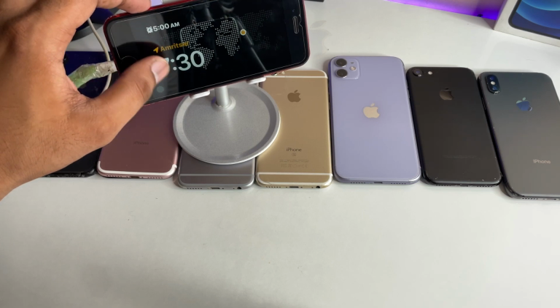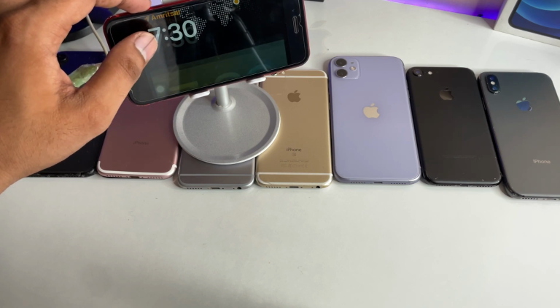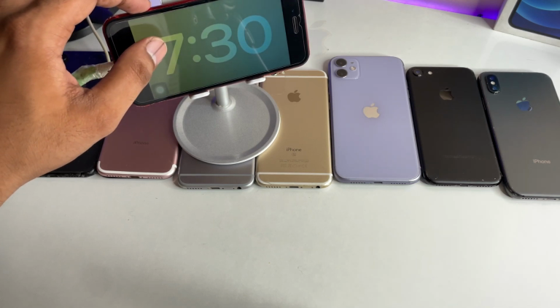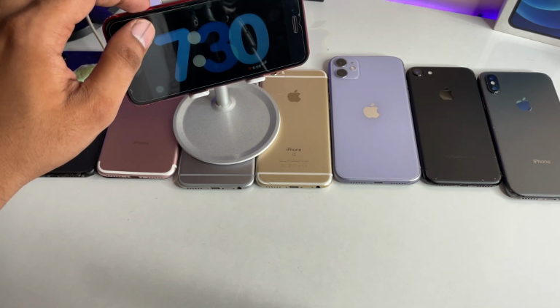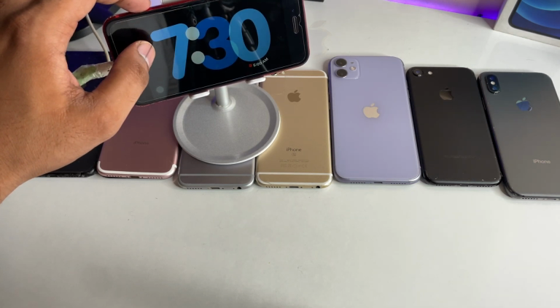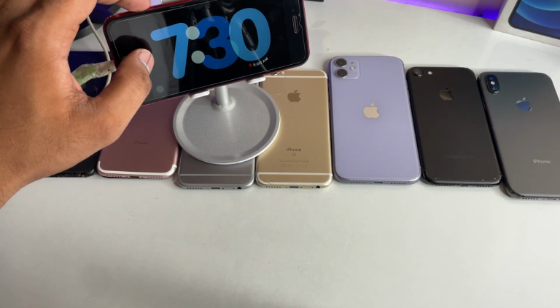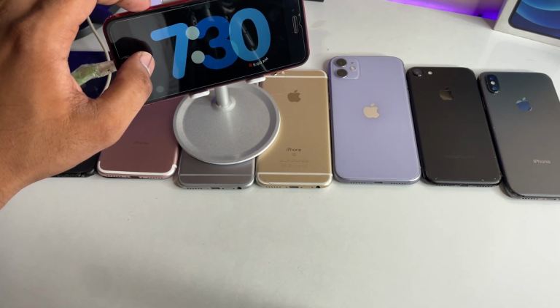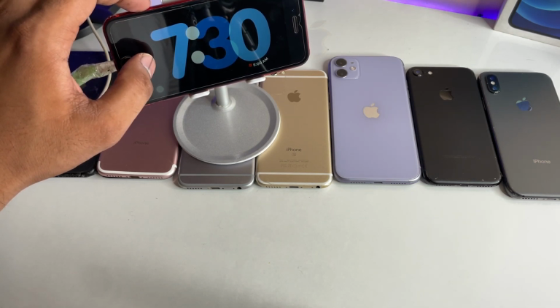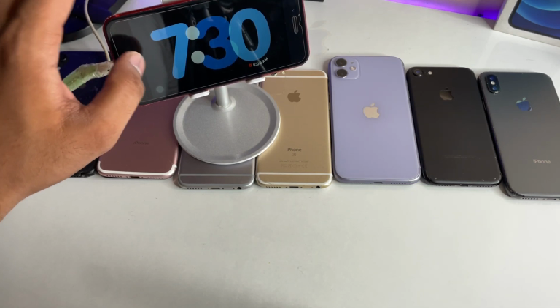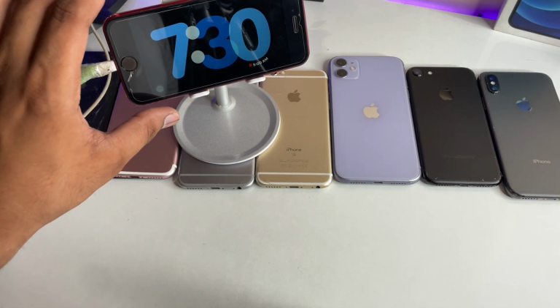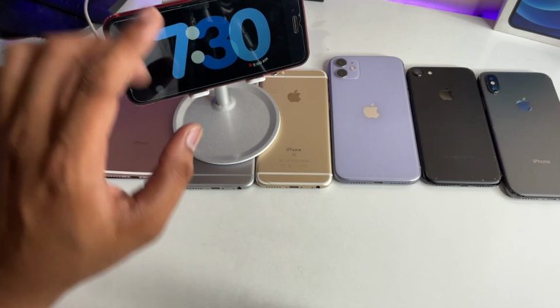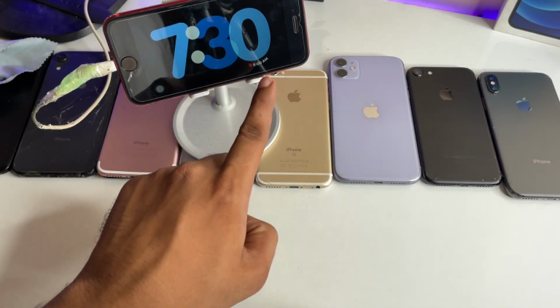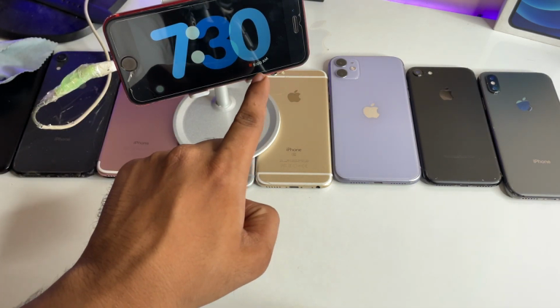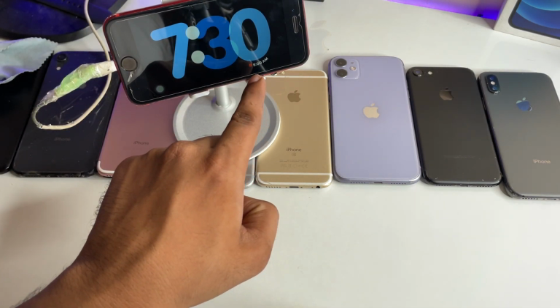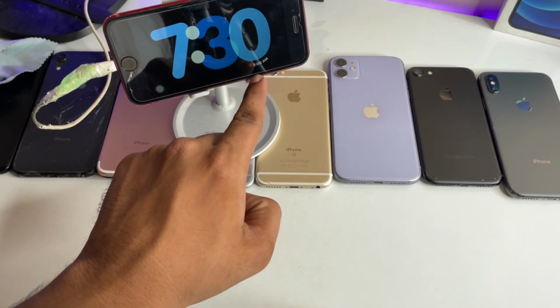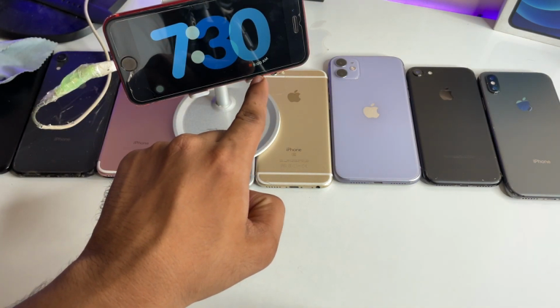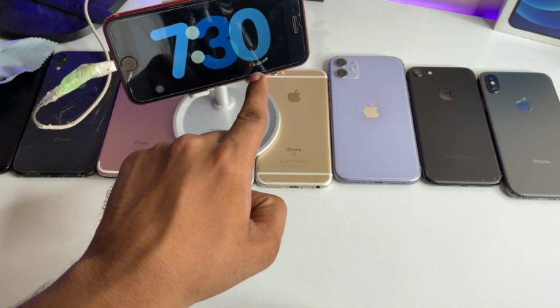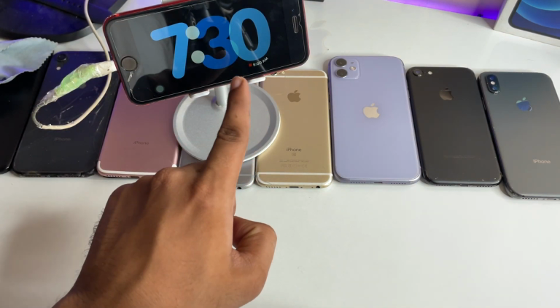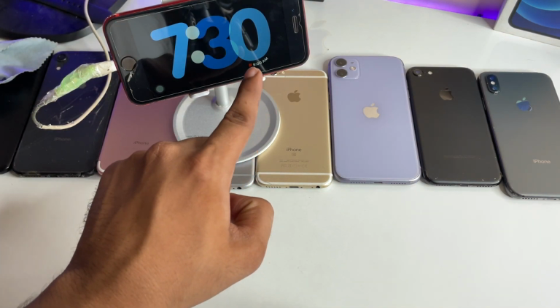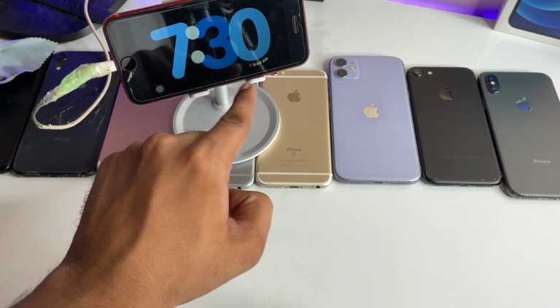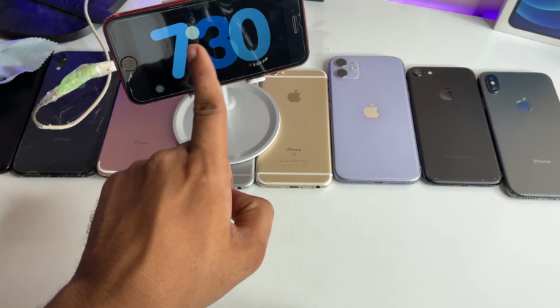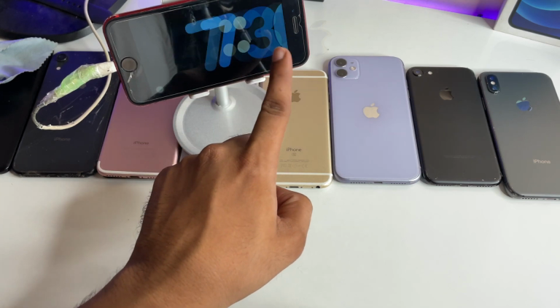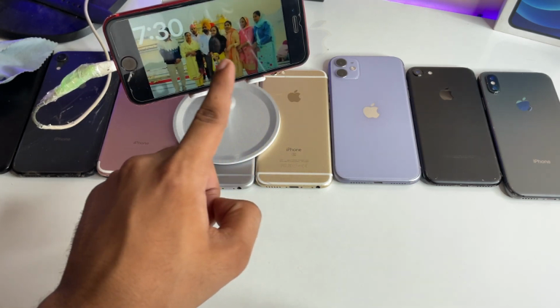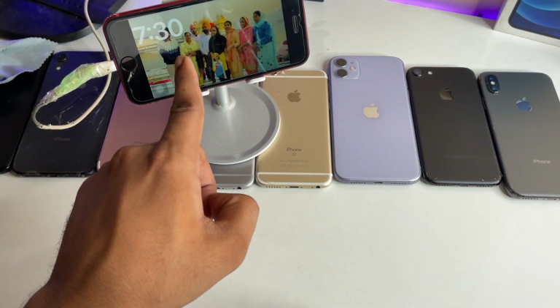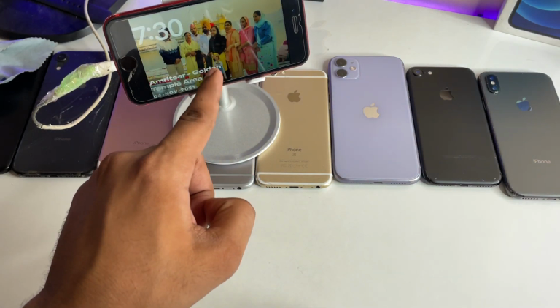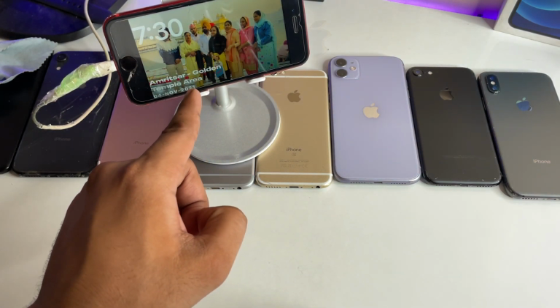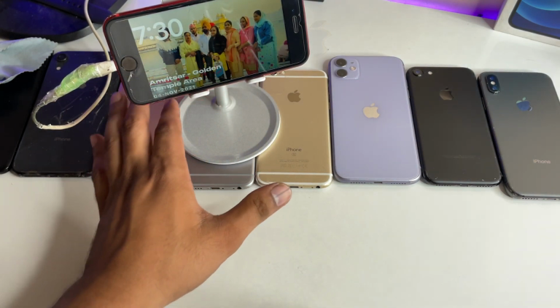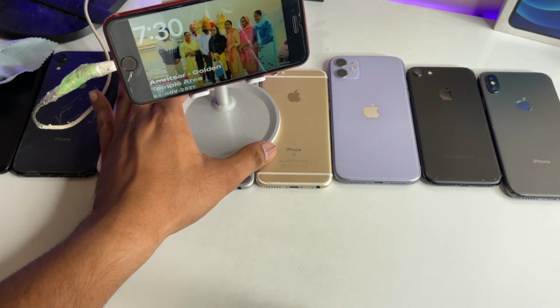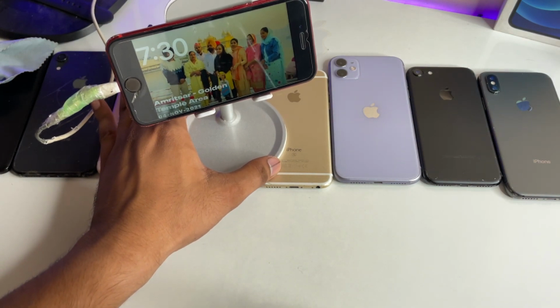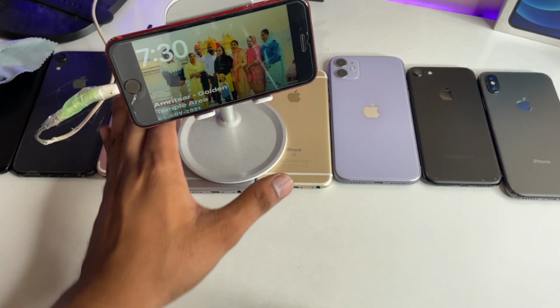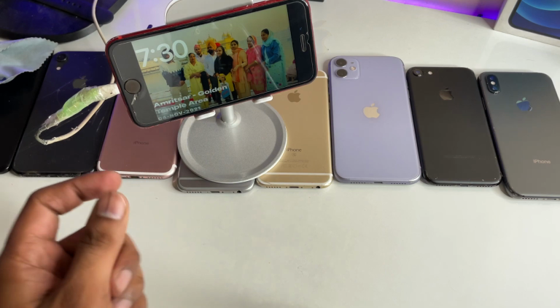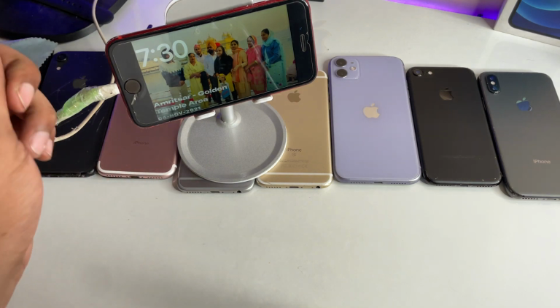You can choose the theme and color you like — there are different kinds of colors available. The clock shape also has a nice curvy look. You can also set your custom photos here.